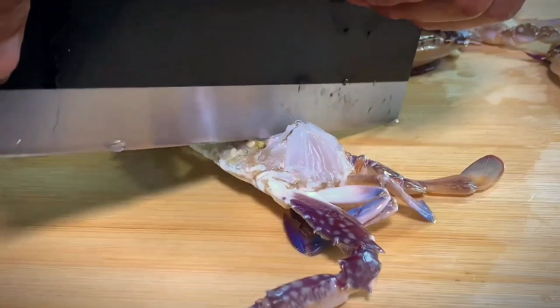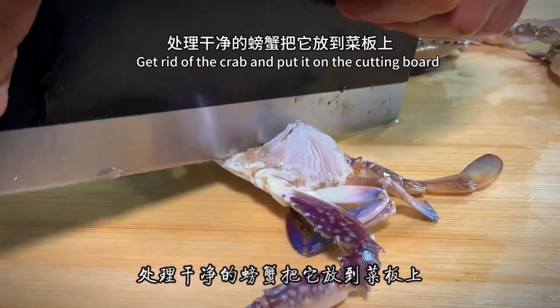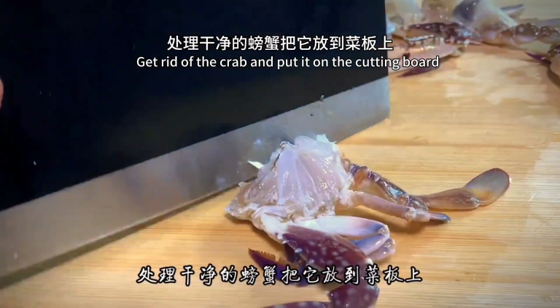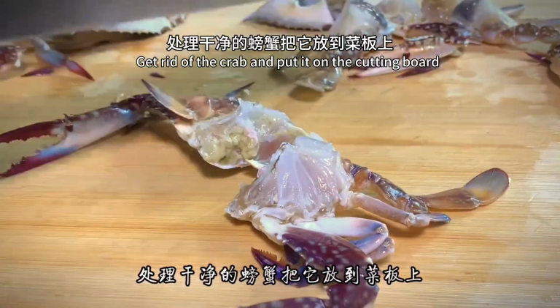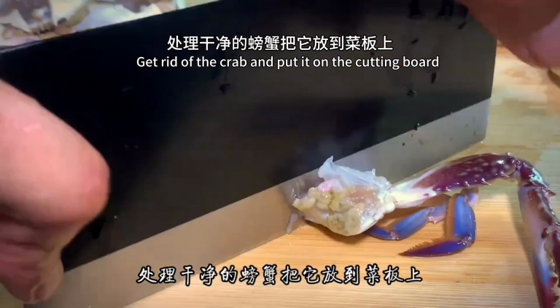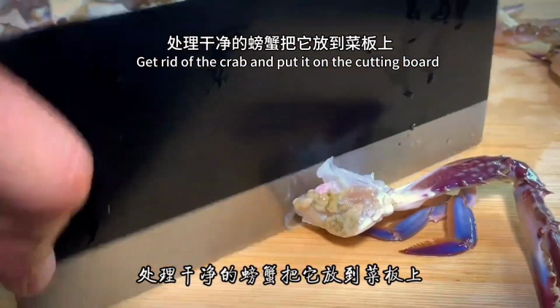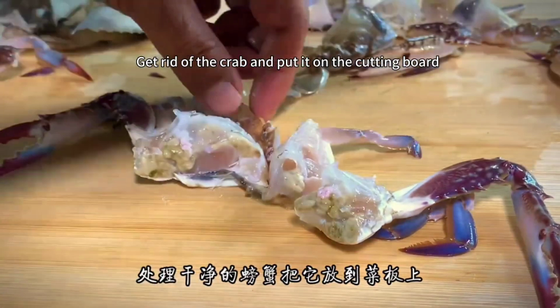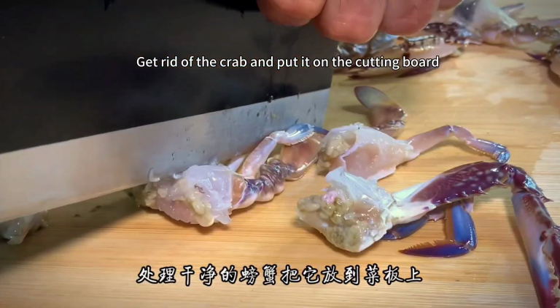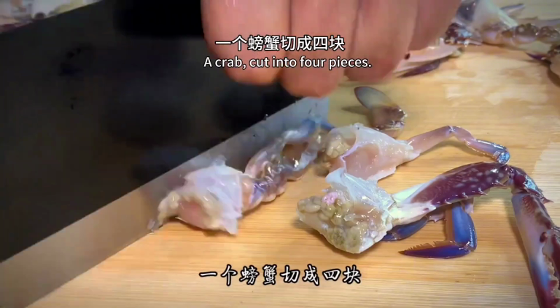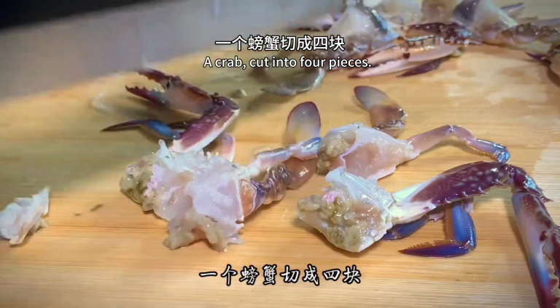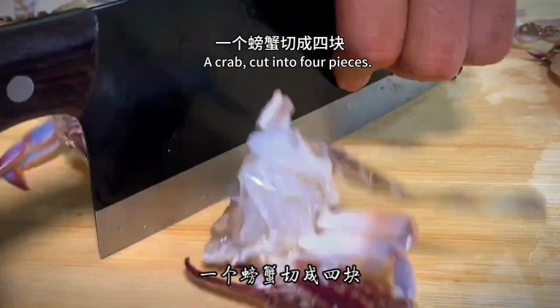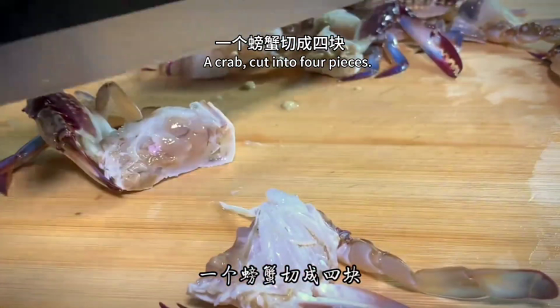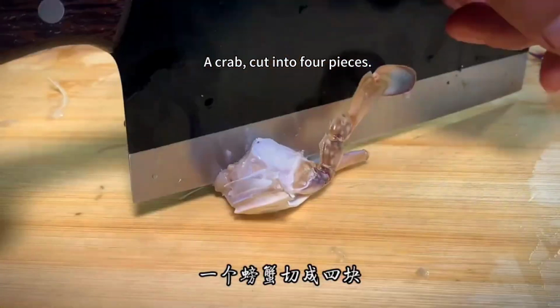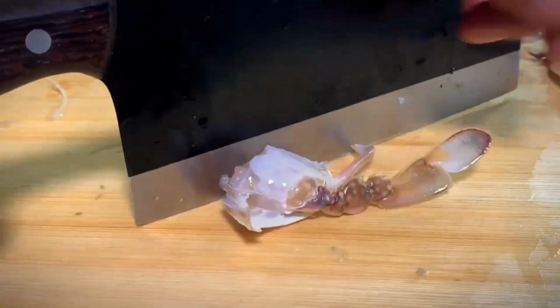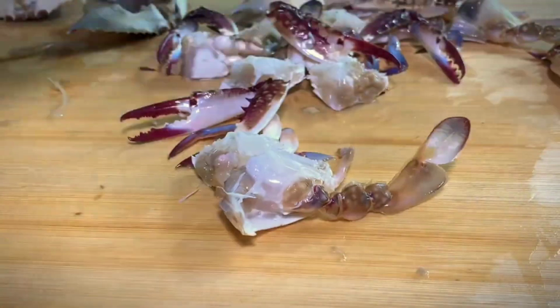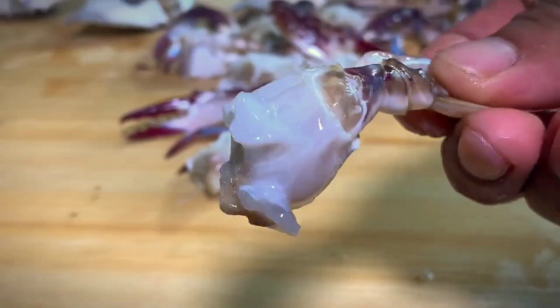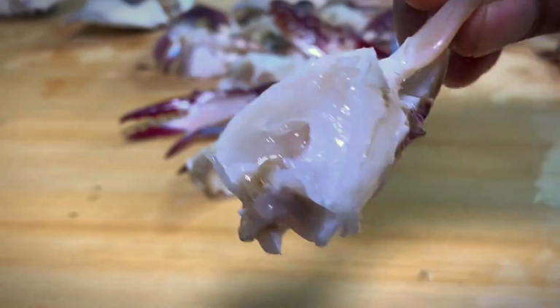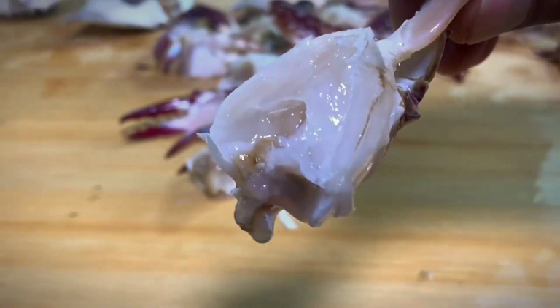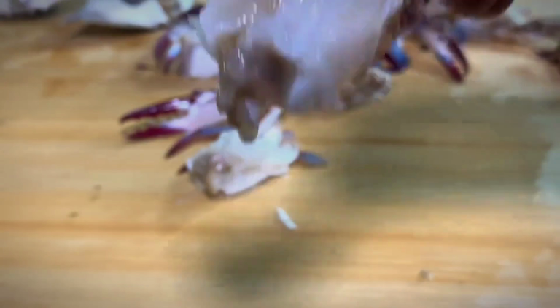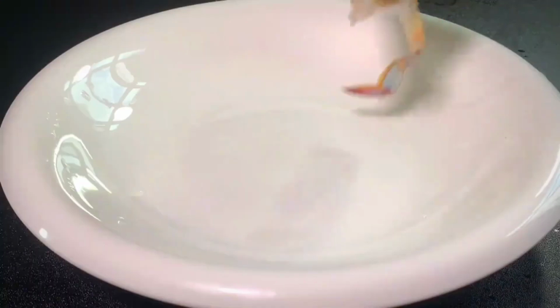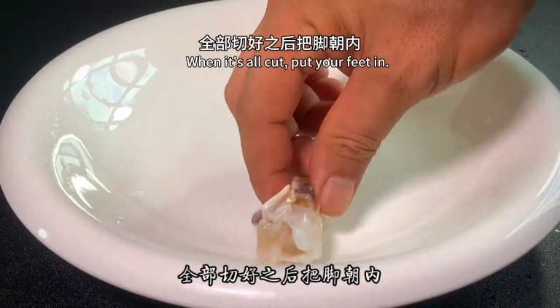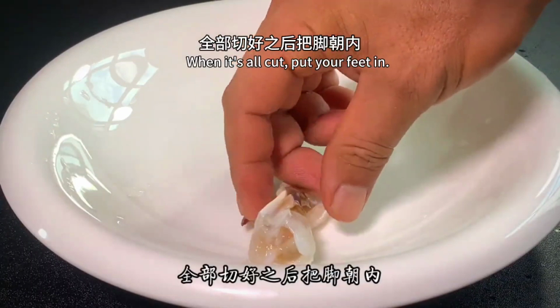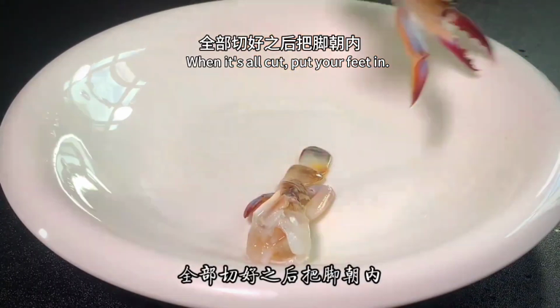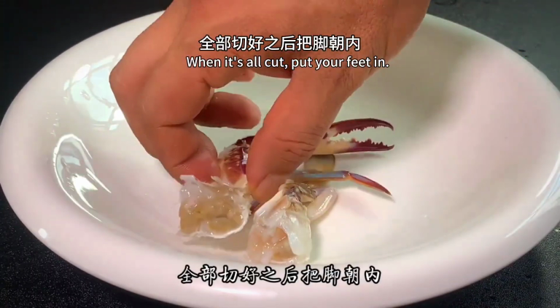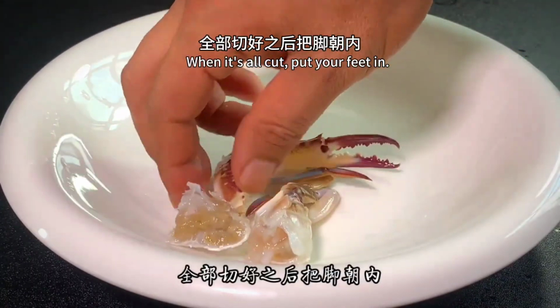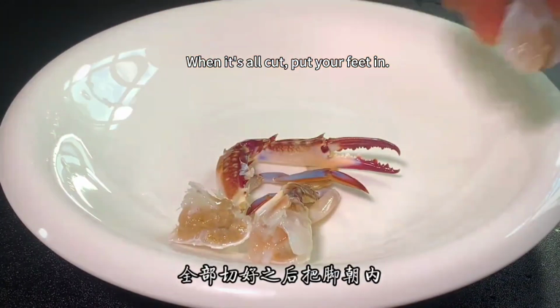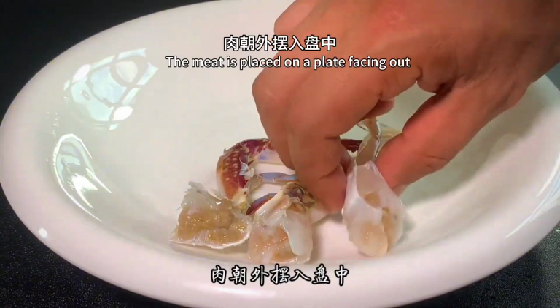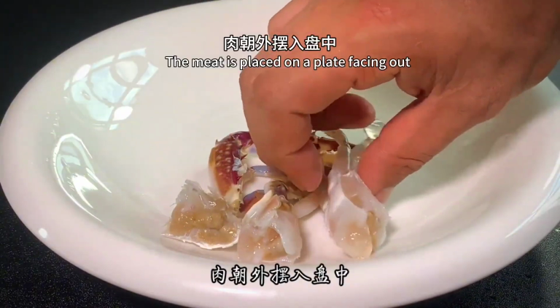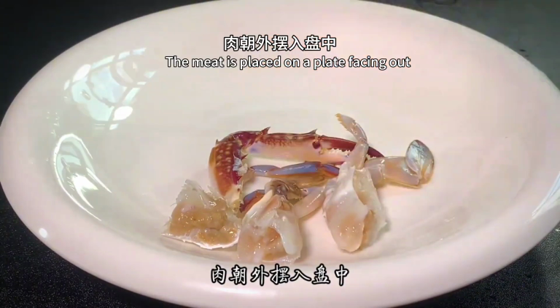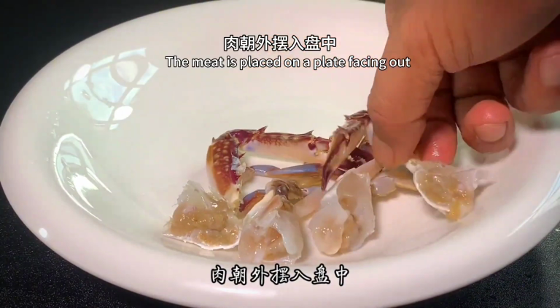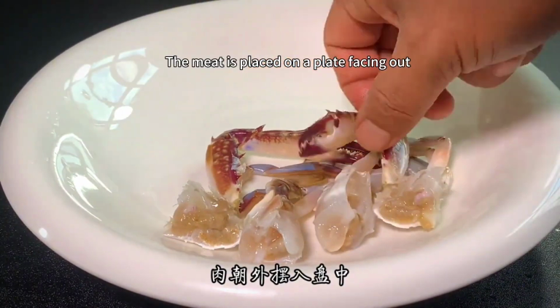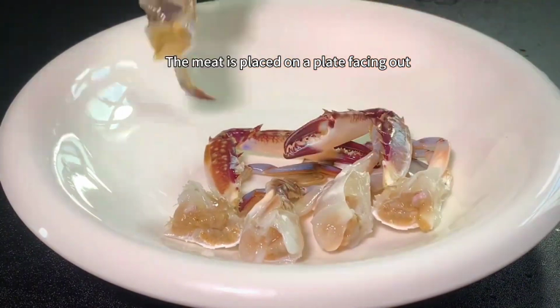Take the crab and put it on the cutting board. Cut it into four pieces. When it's all cut, place the pieces on a plate with the meat facing out.